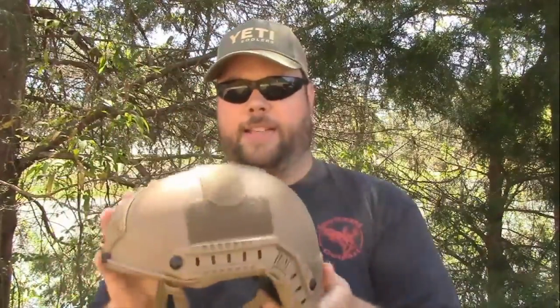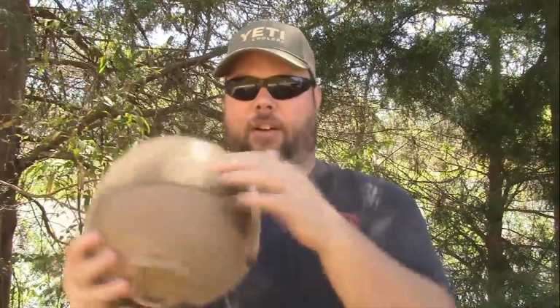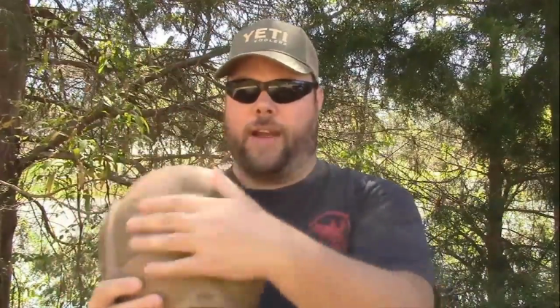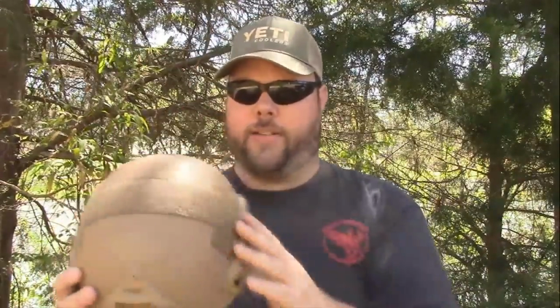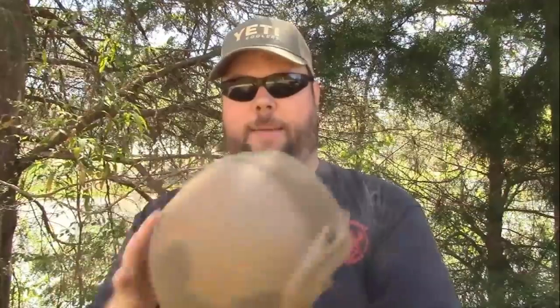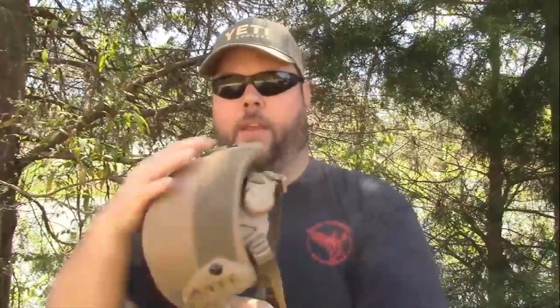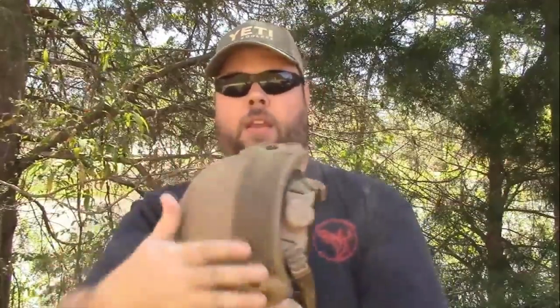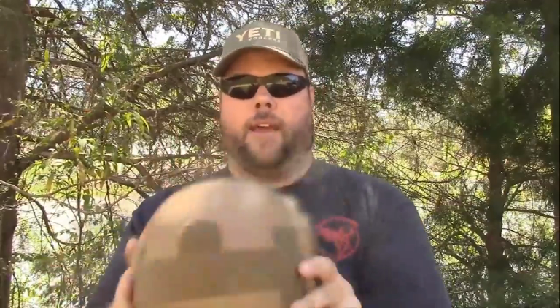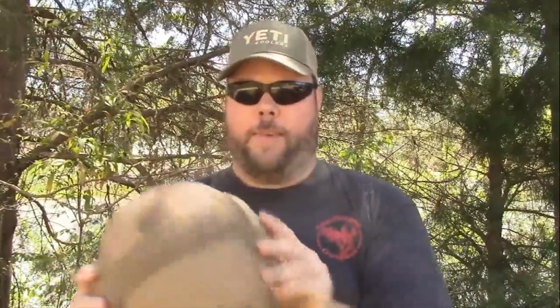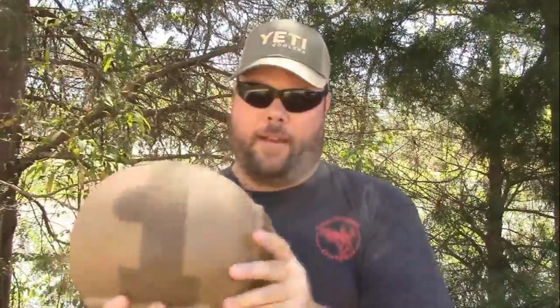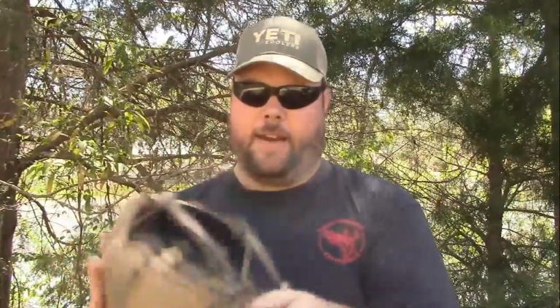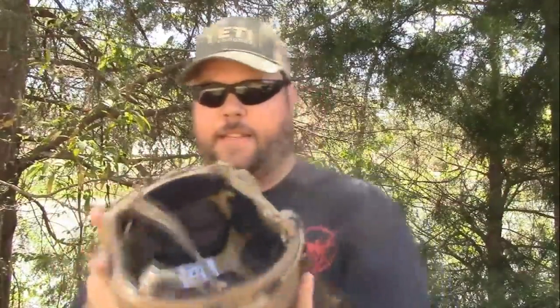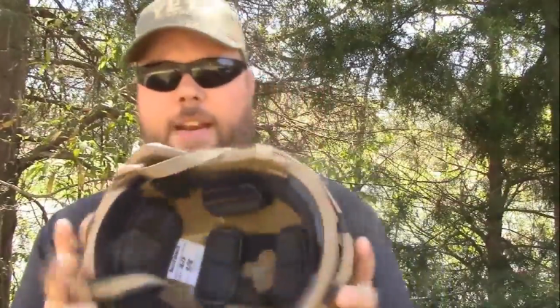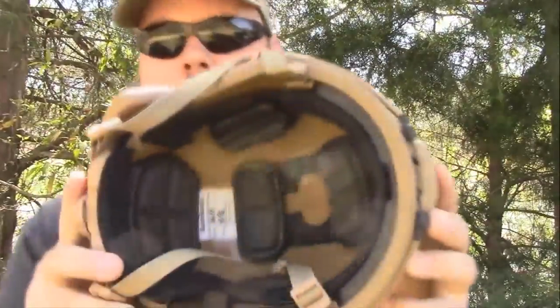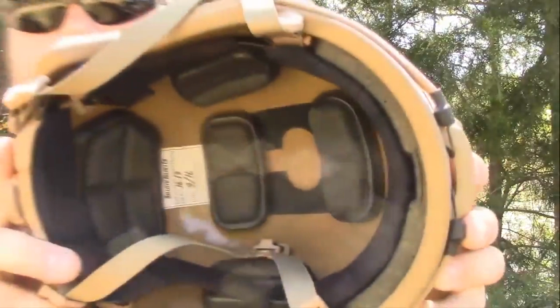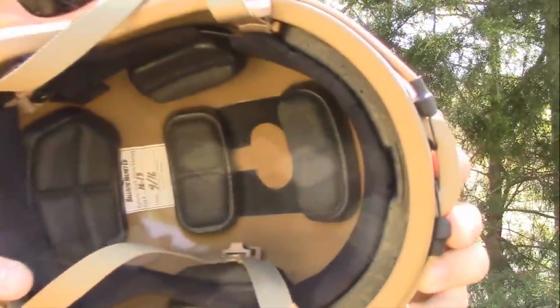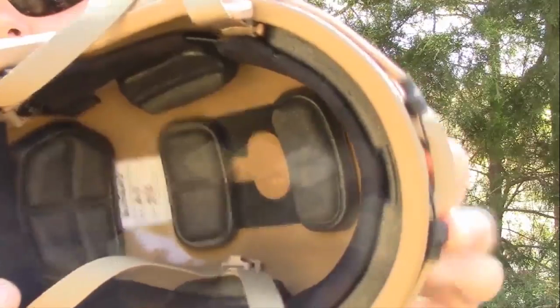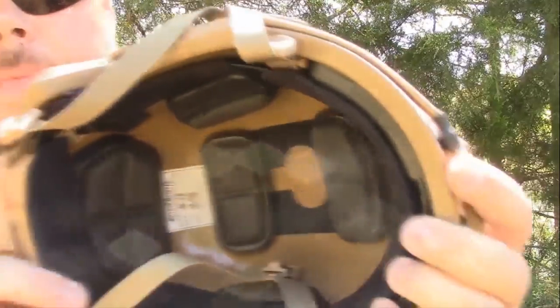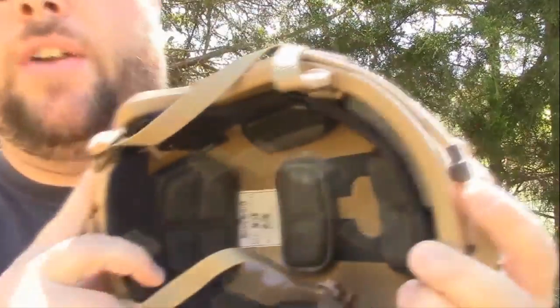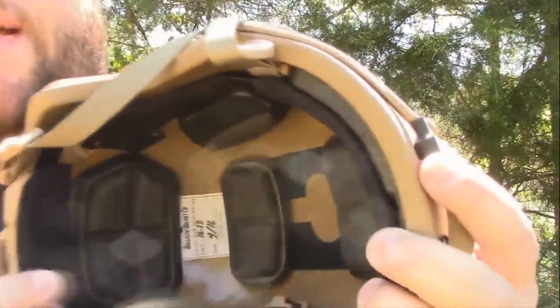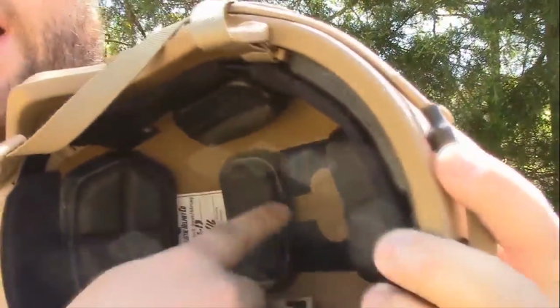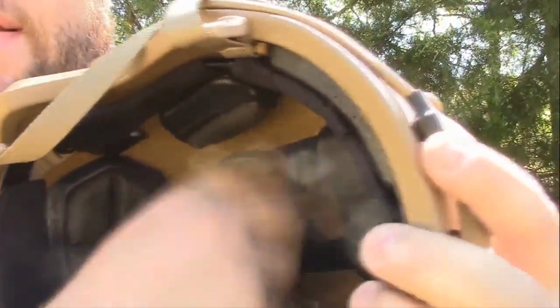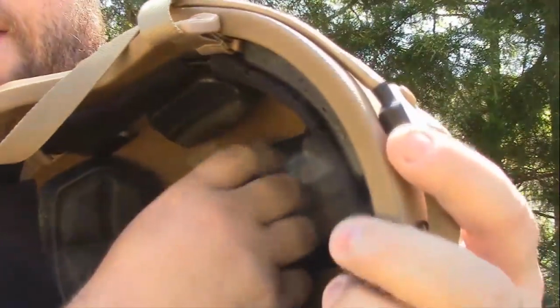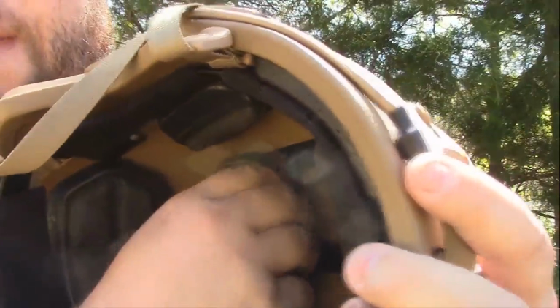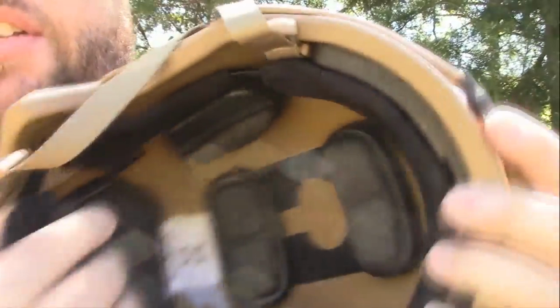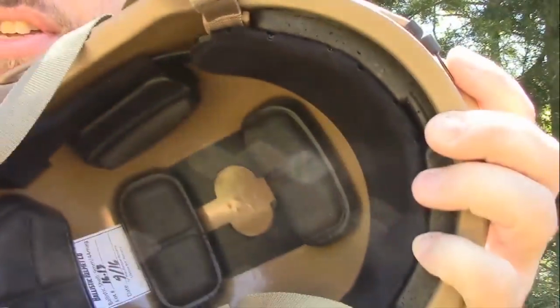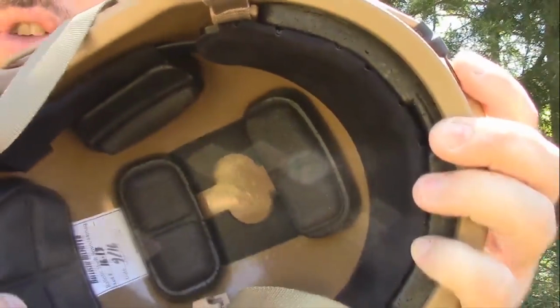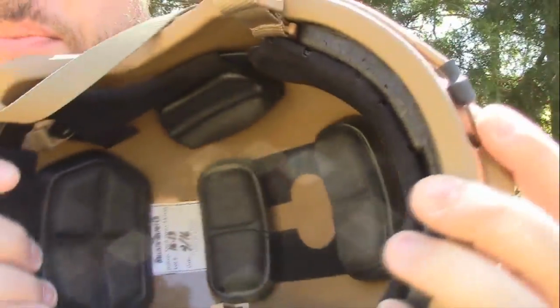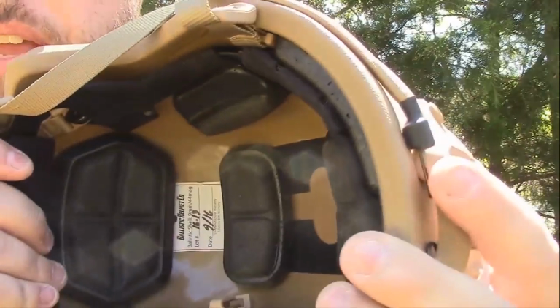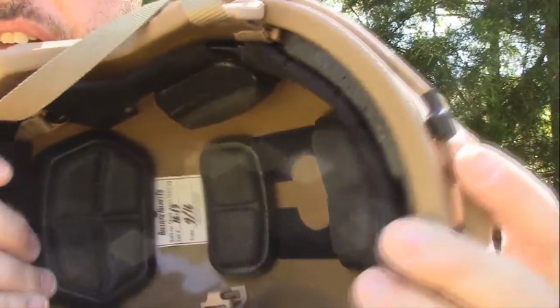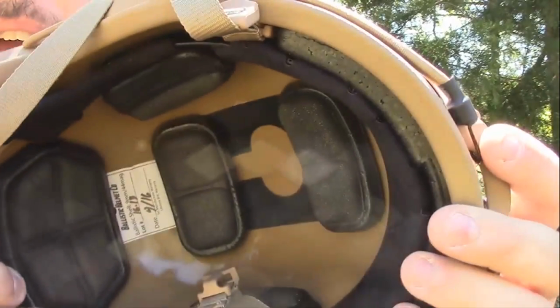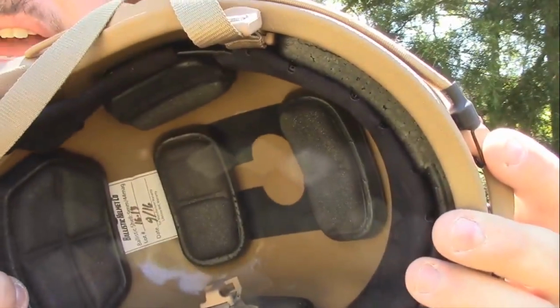It's got Velcro right here across the top, the back, and on the inside. There's Velcro on the inside as well. All of these little pads and cushions are removable and you can adjust them however you like.